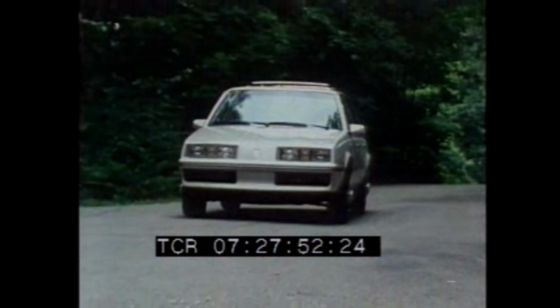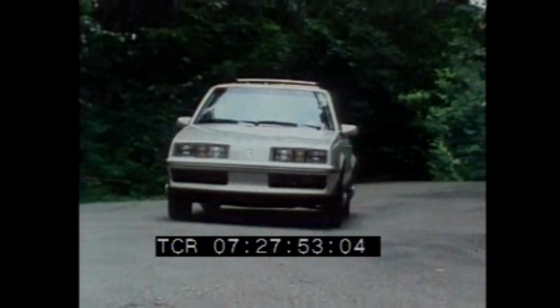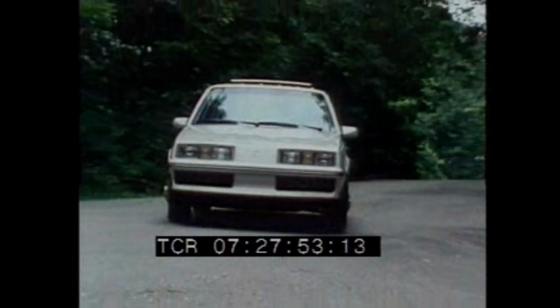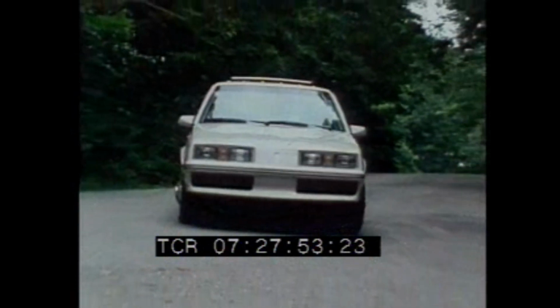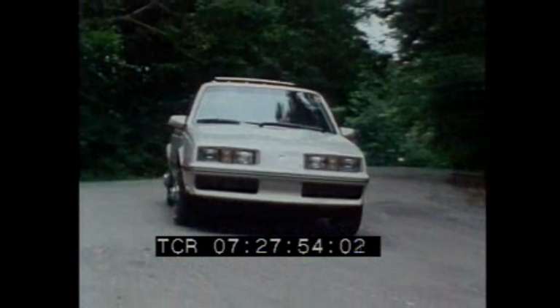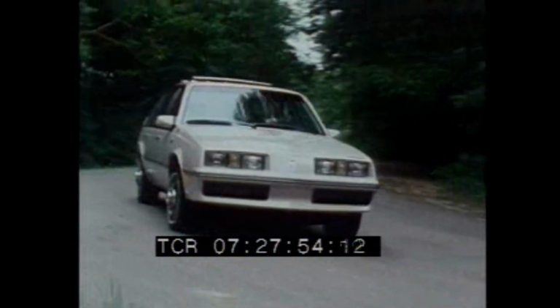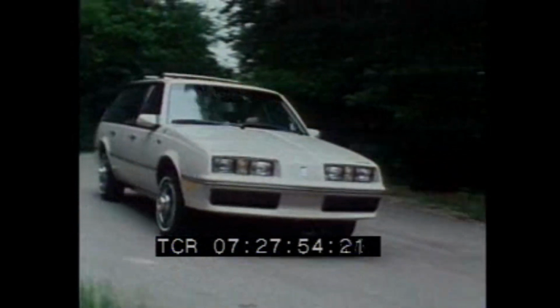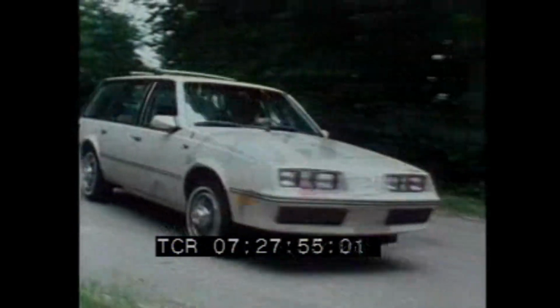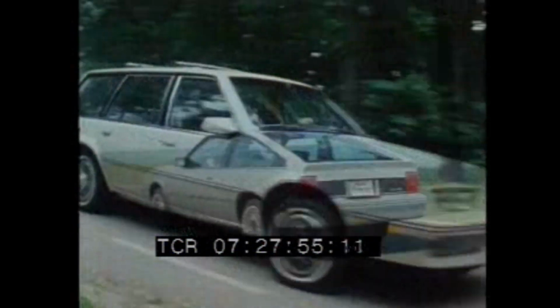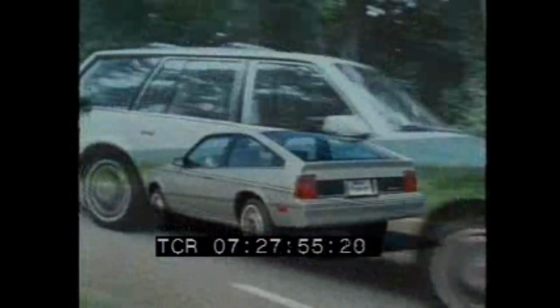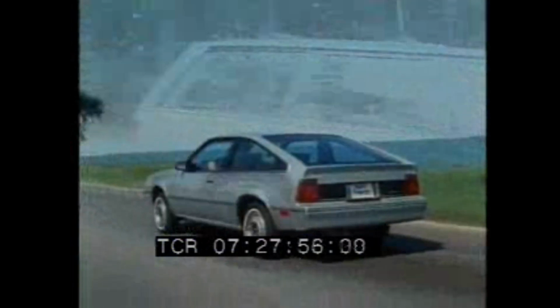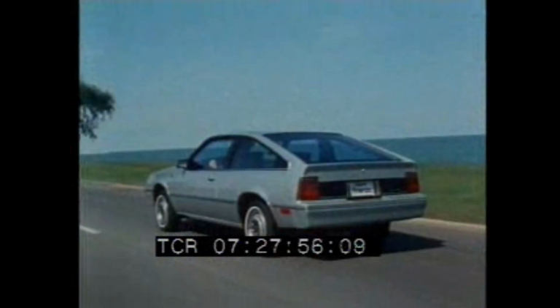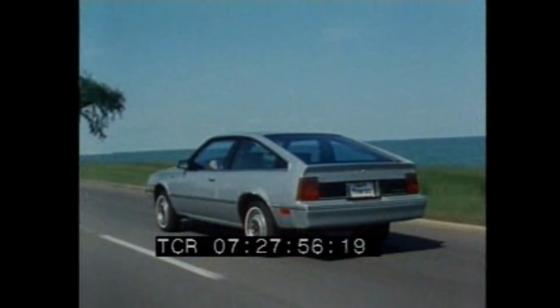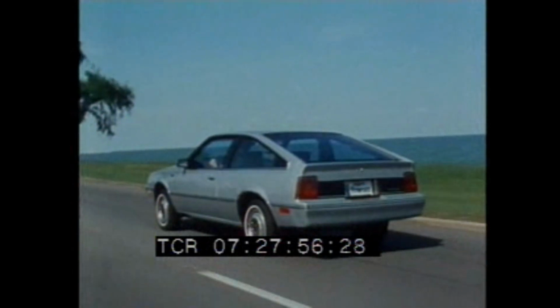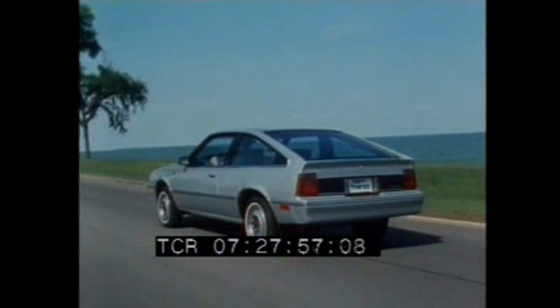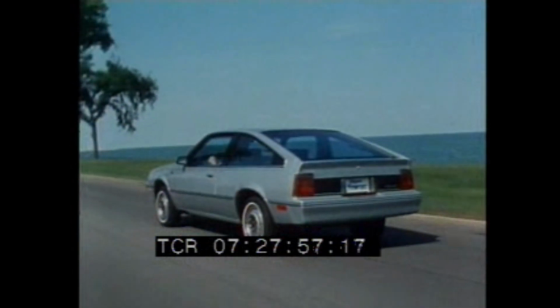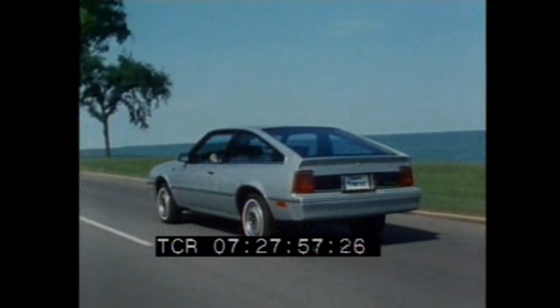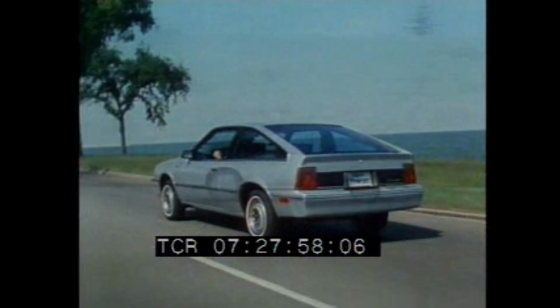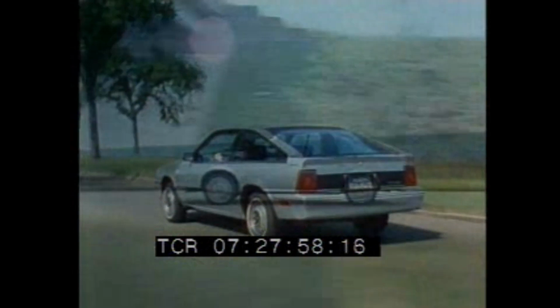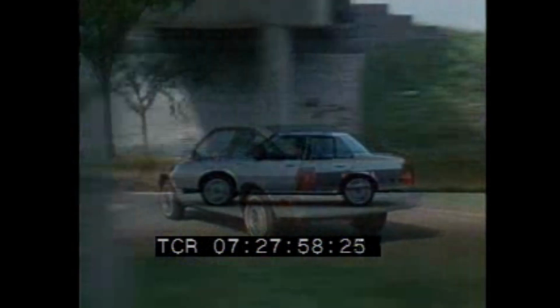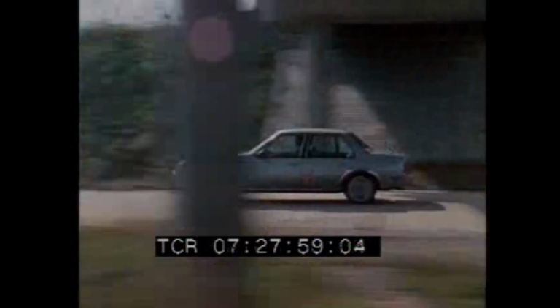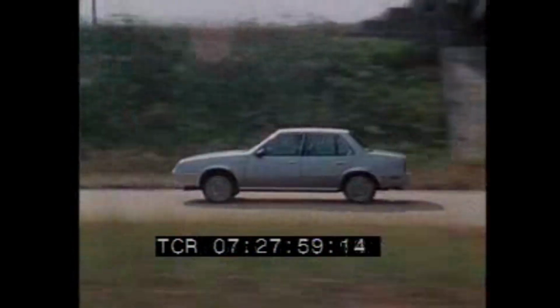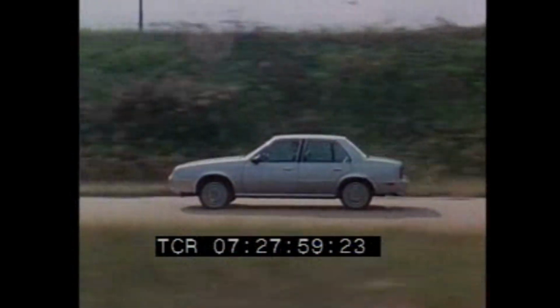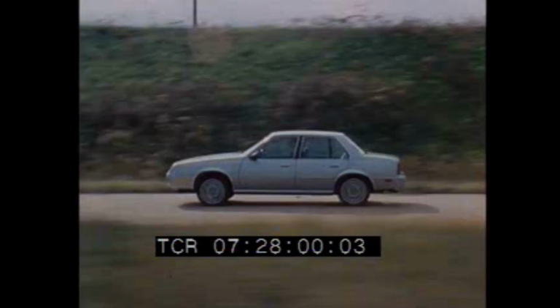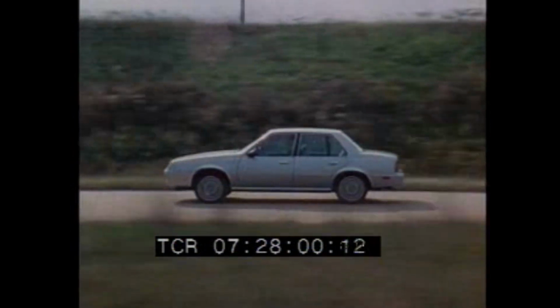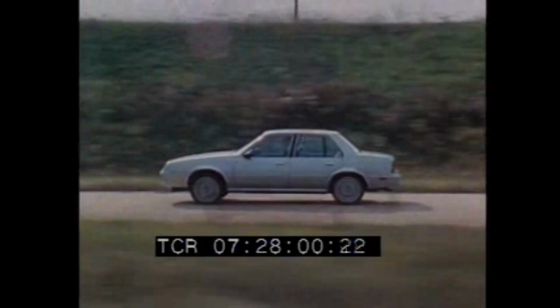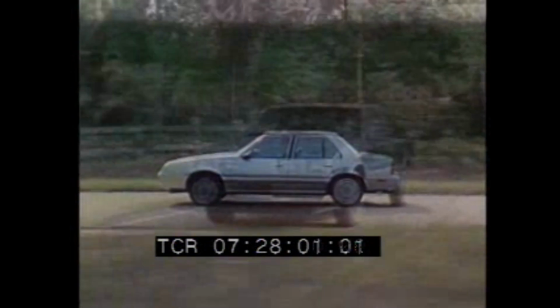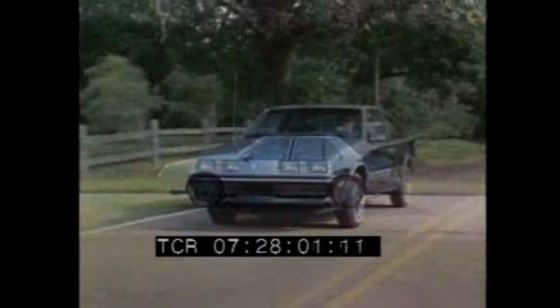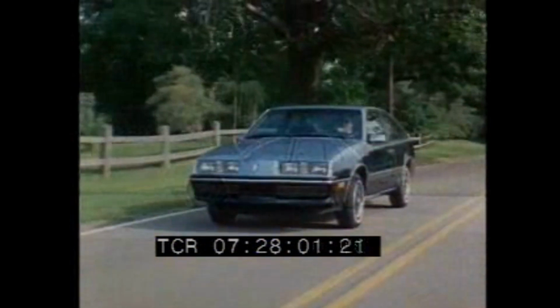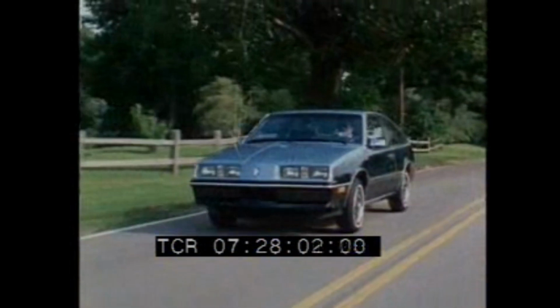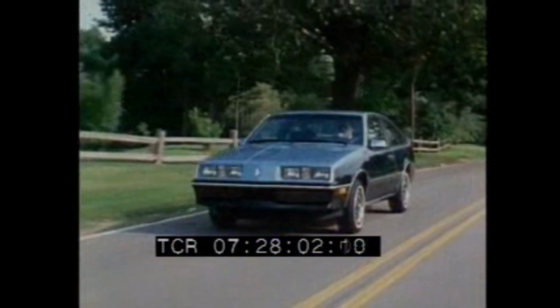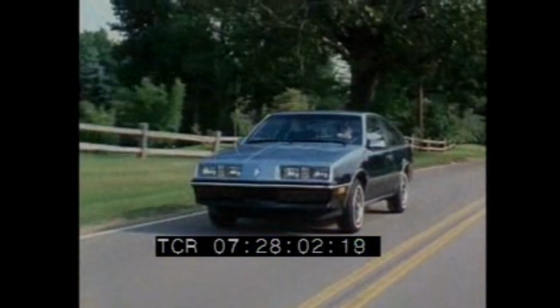Forenza — advanced automotive technology in a sporty, fun-to-drive car from Oldsmobile. Ask your salesperson for a test drive today.